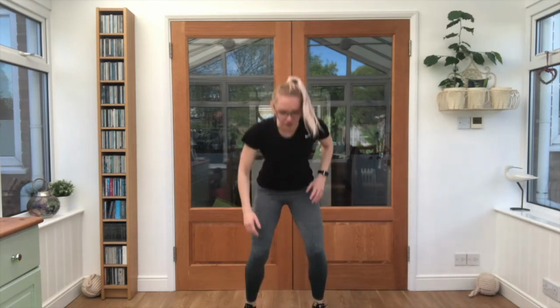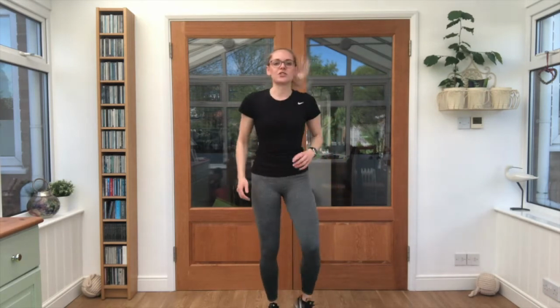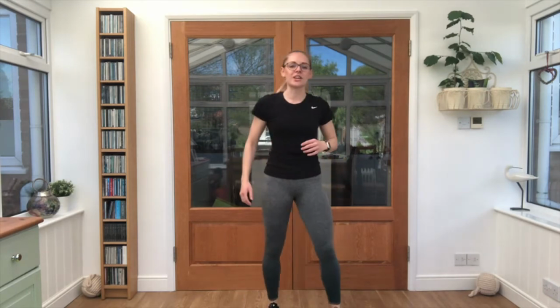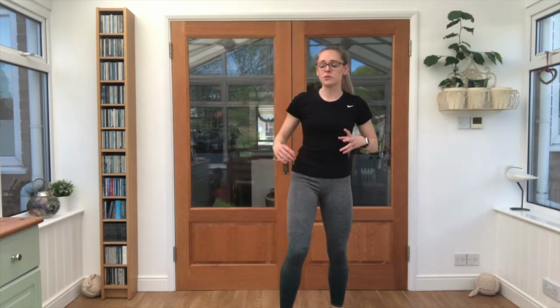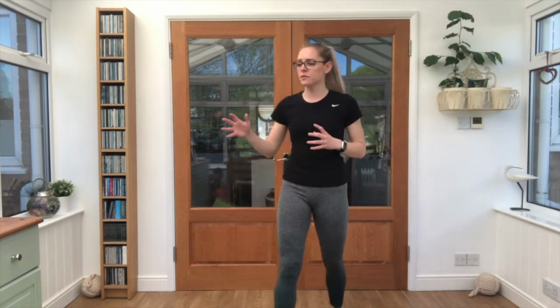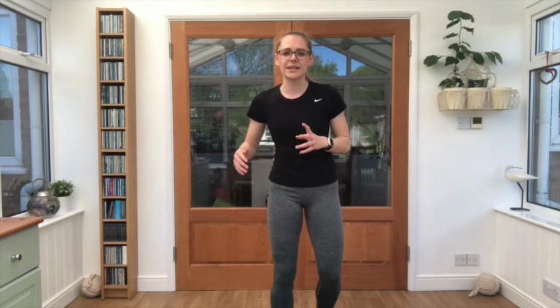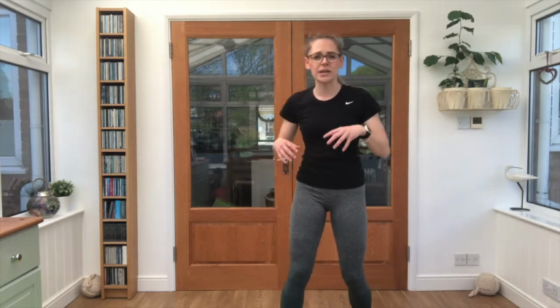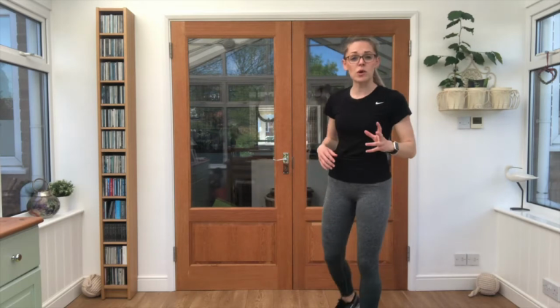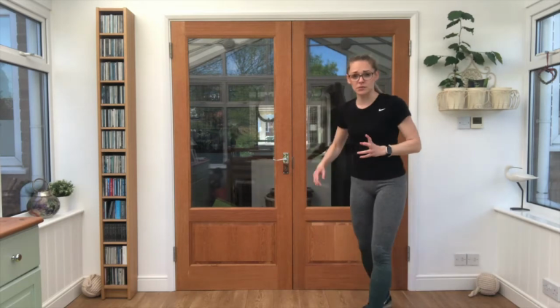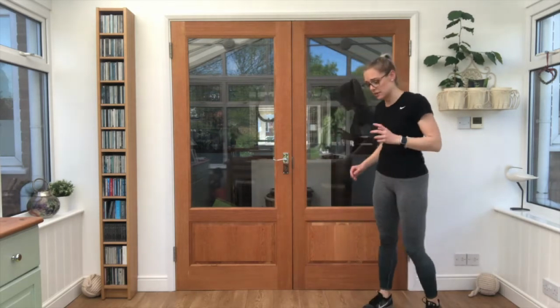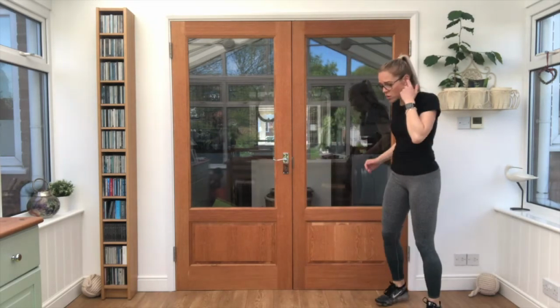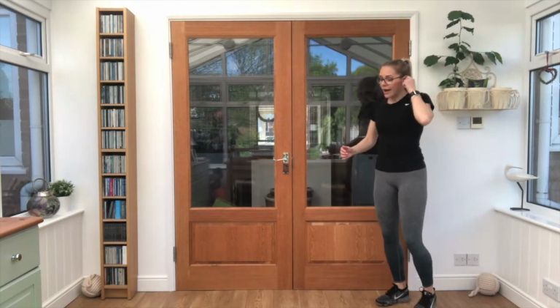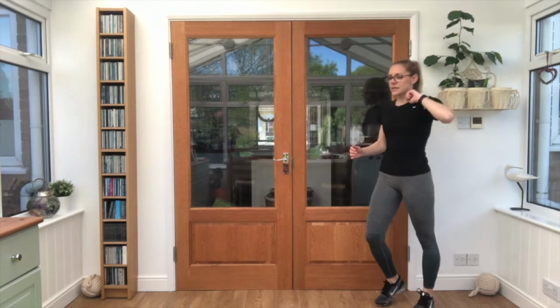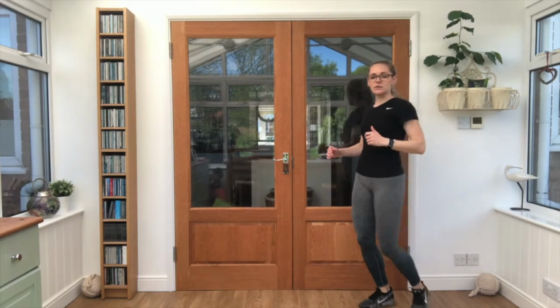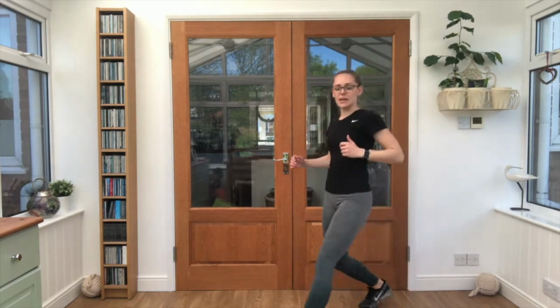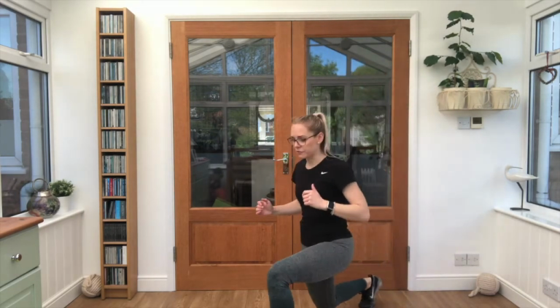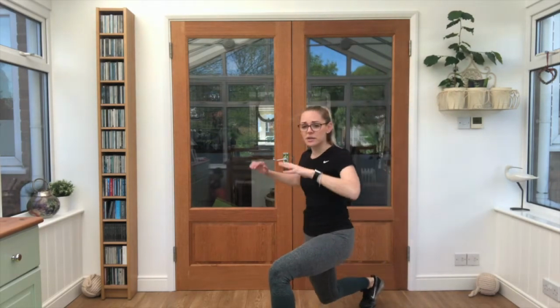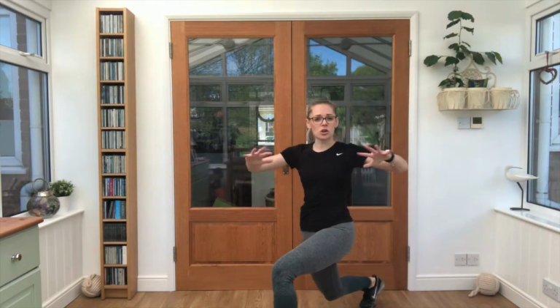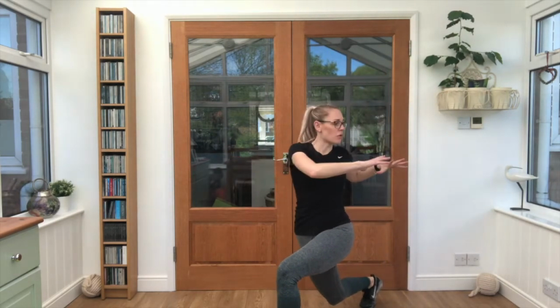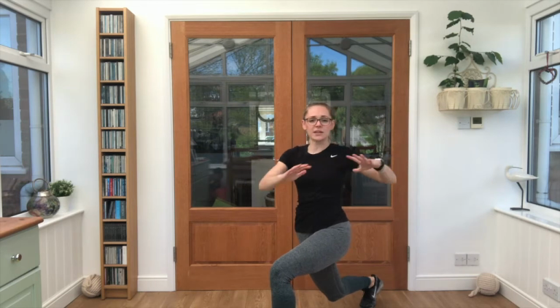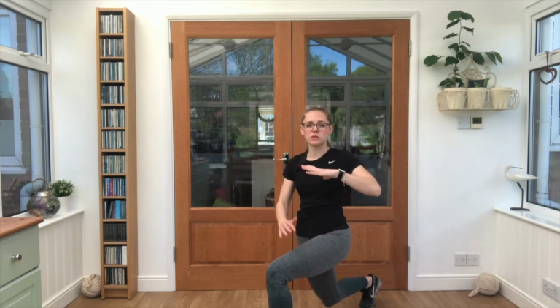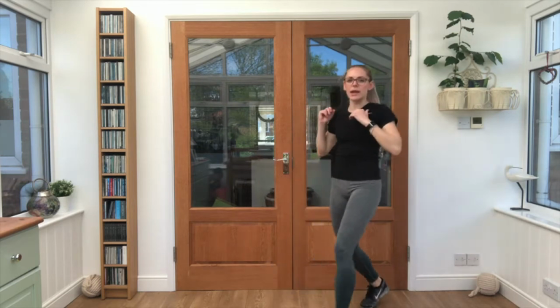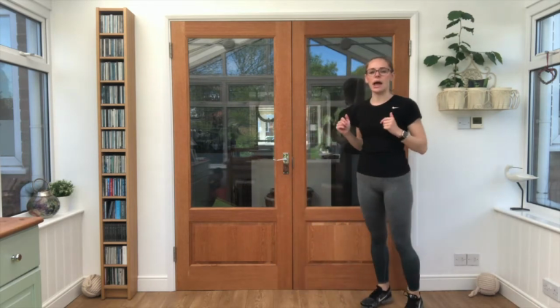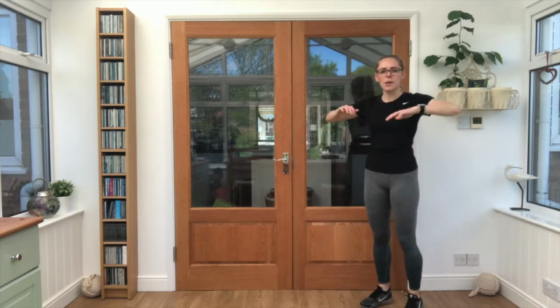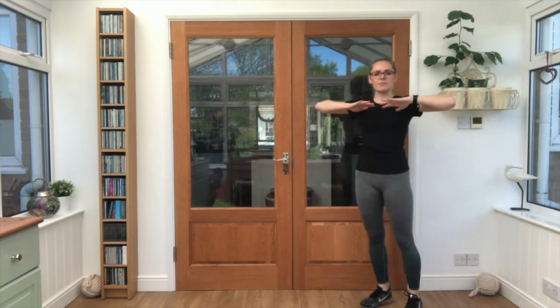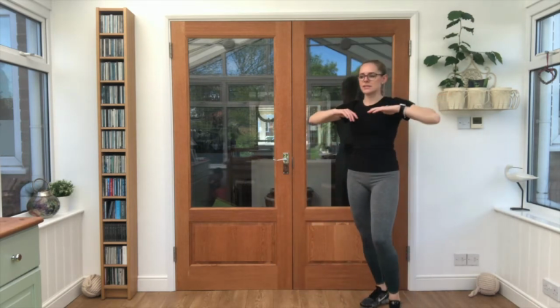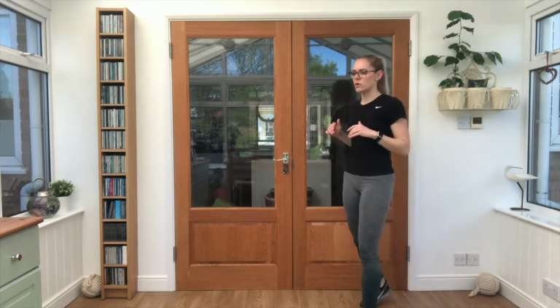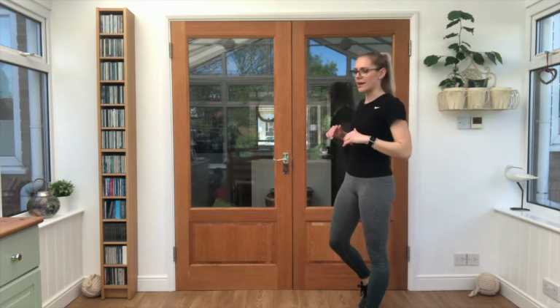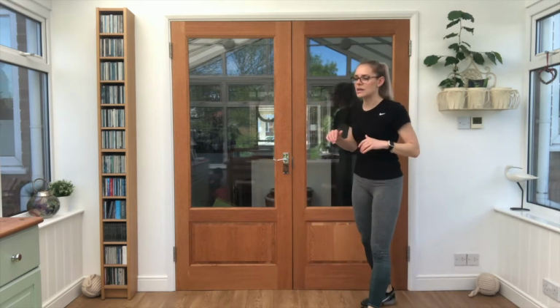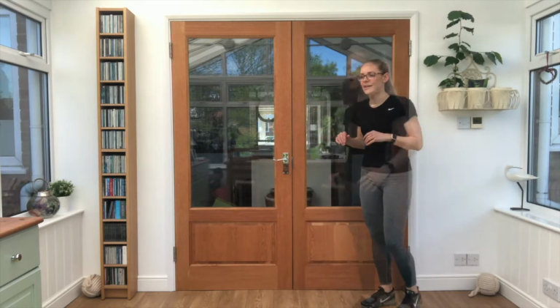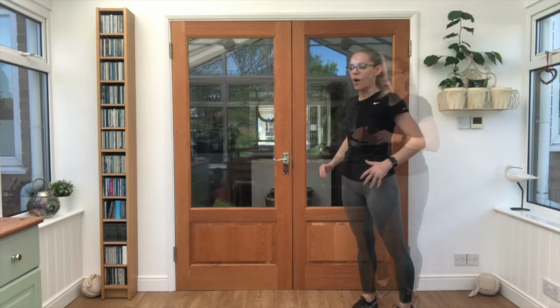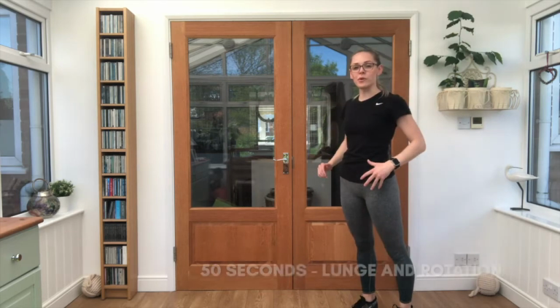Good job. Shake those legs — we've got 15 seconds break here, so a quick drink if you need it. Our next exercise, we're taking it into a forwards lunge. Rotate towards the front leg and up. Keep those hands in at shoulder height. Get ready, off we go.